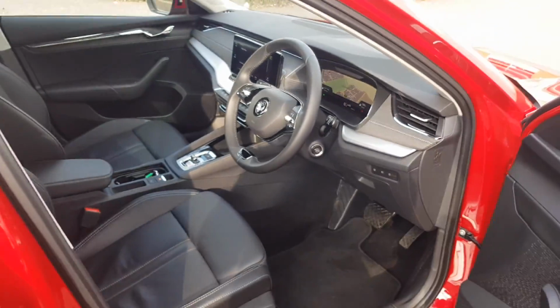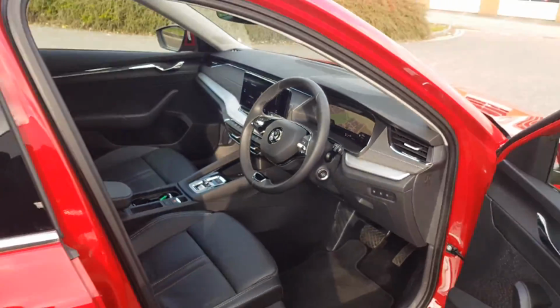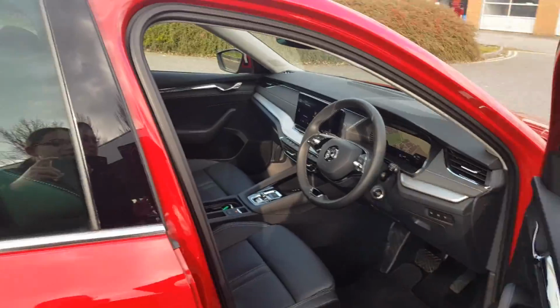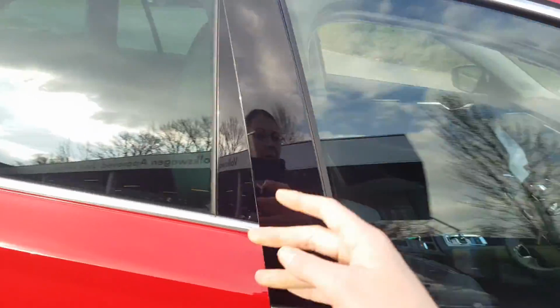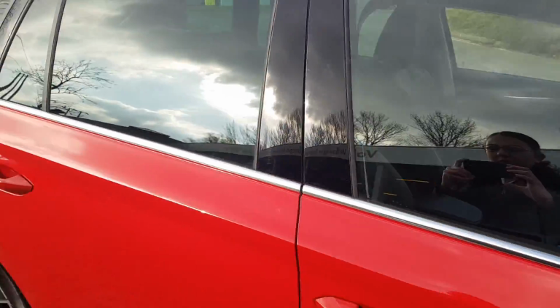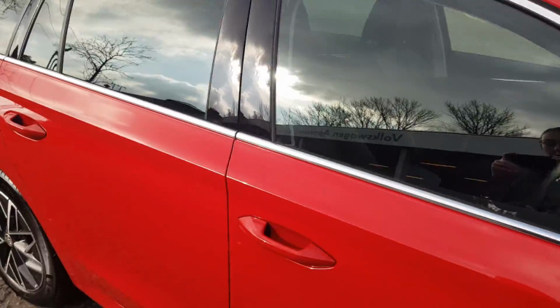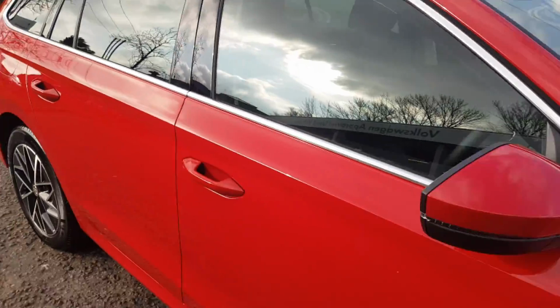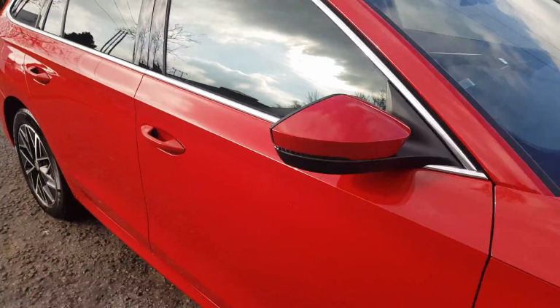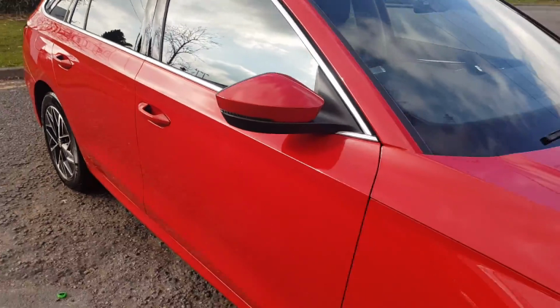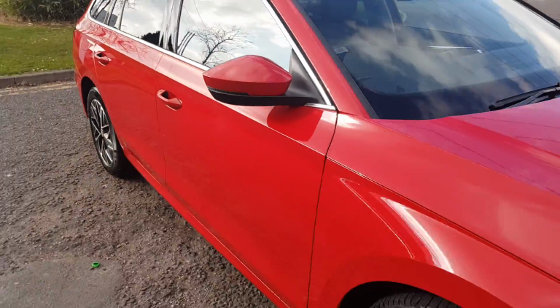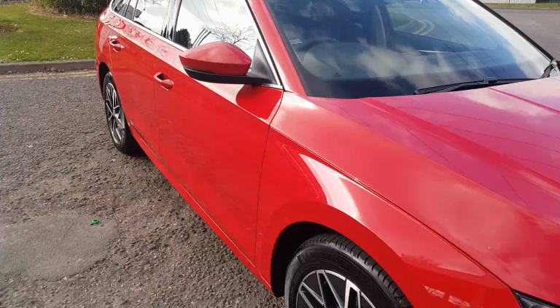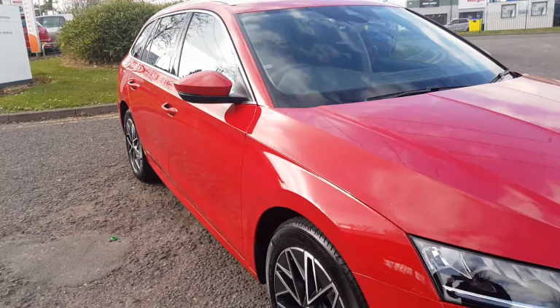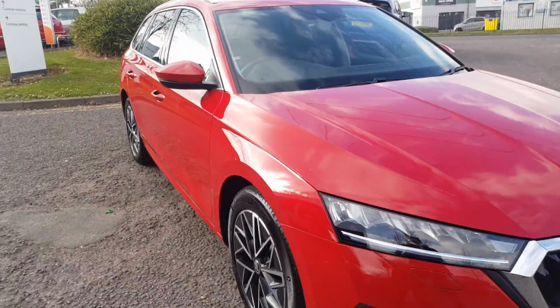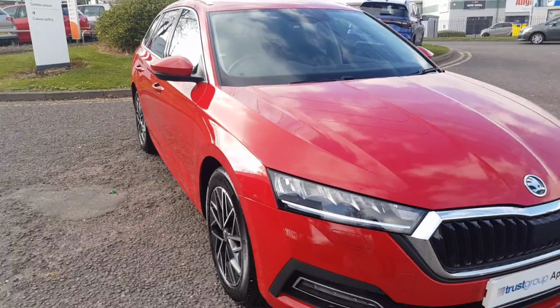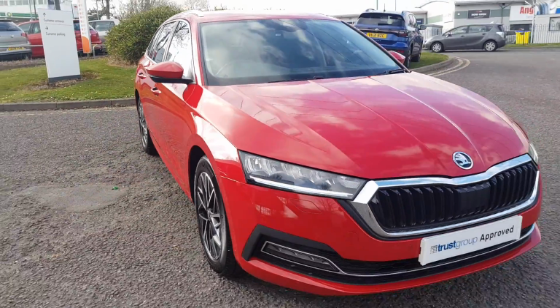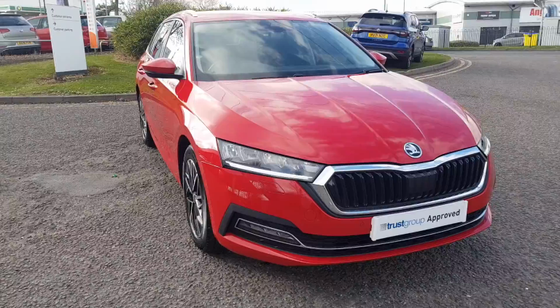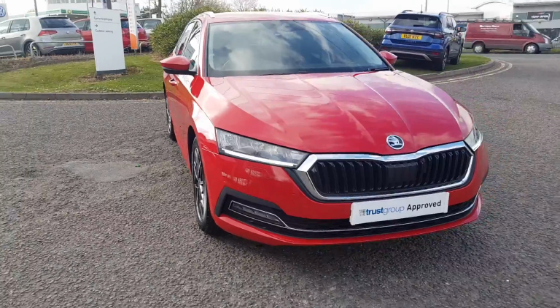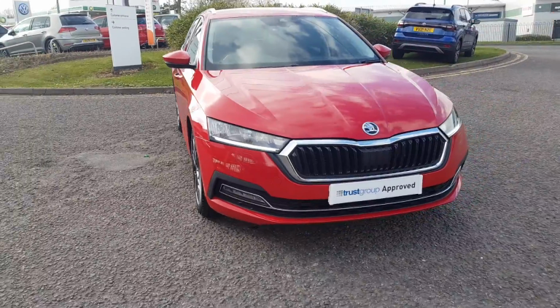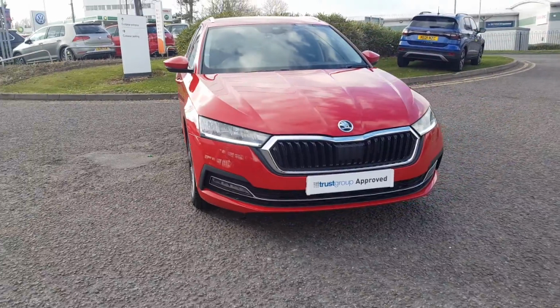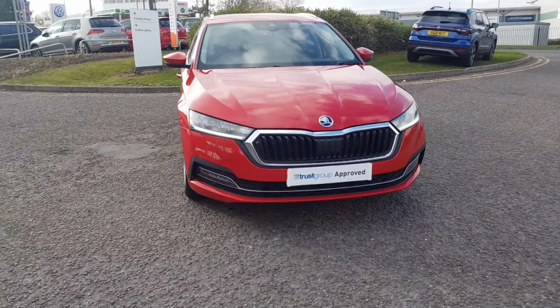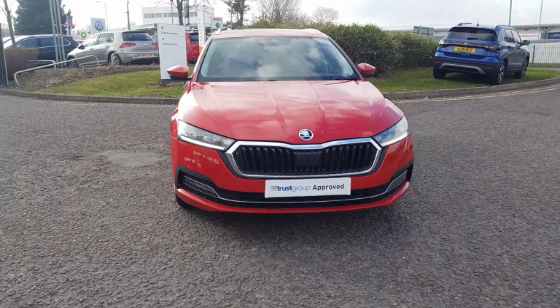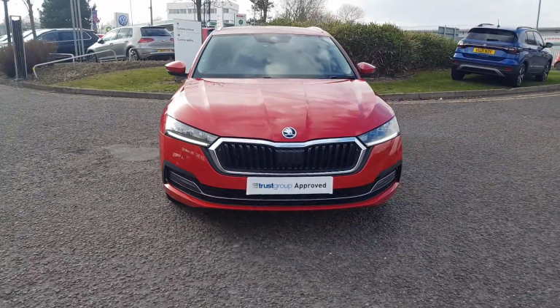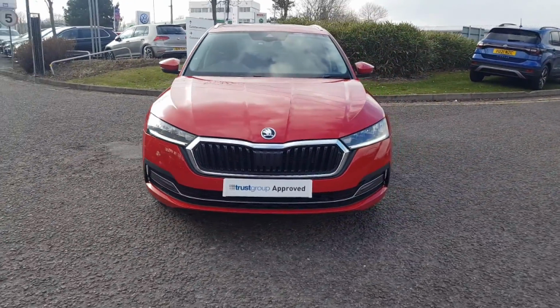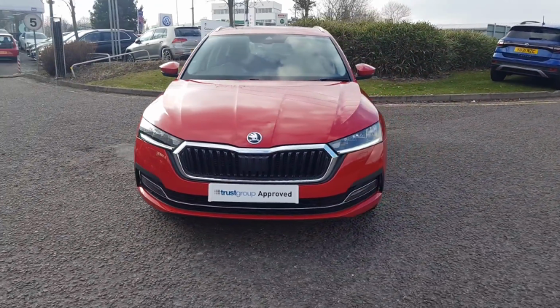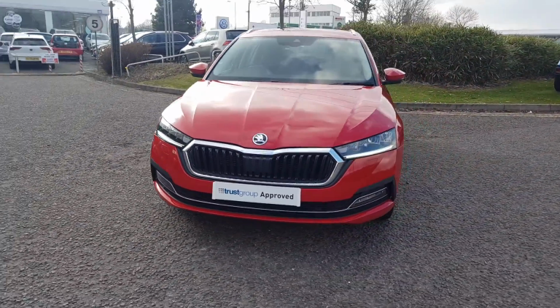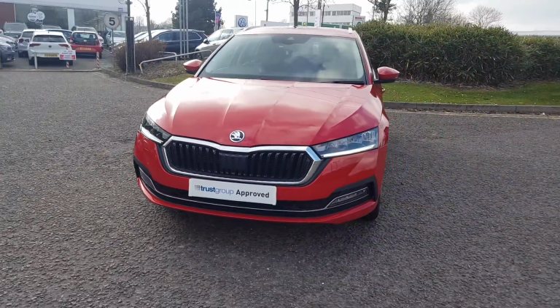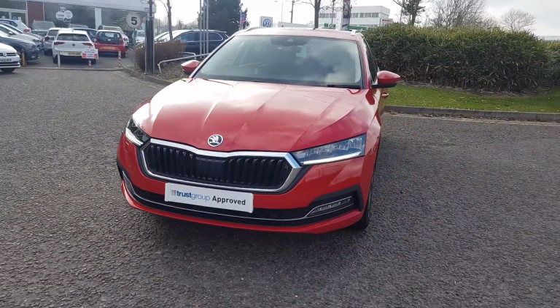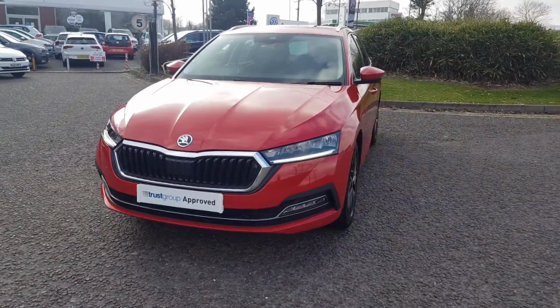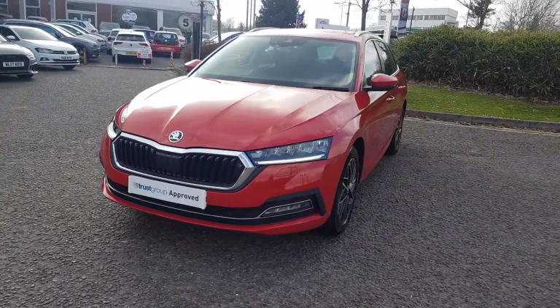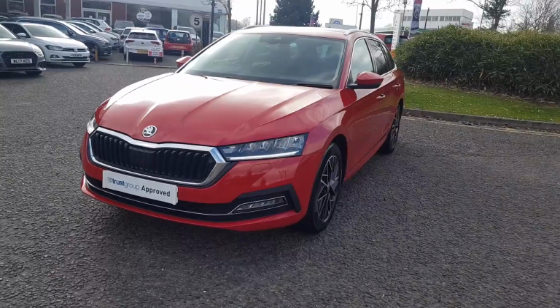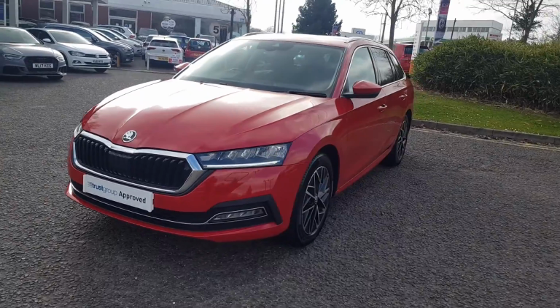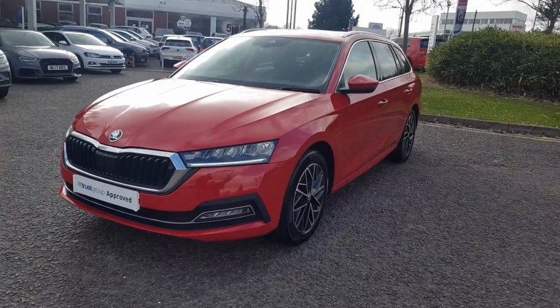That's just a very small preview — this car has so much more to offer. To find out more, call the sales team on 01527 883388, or alternatively please submit your inquiry online.